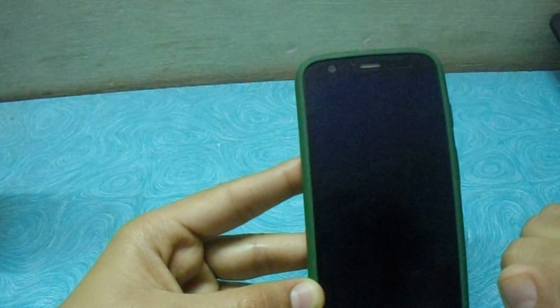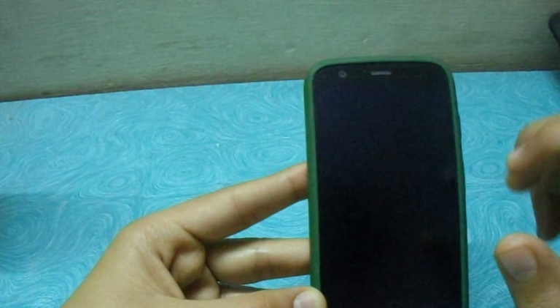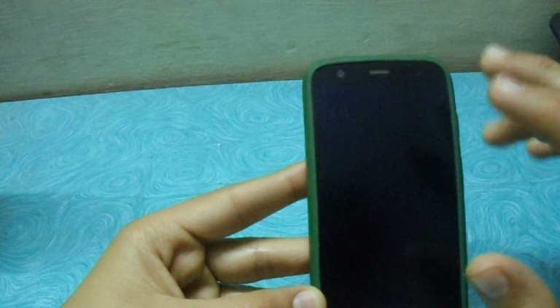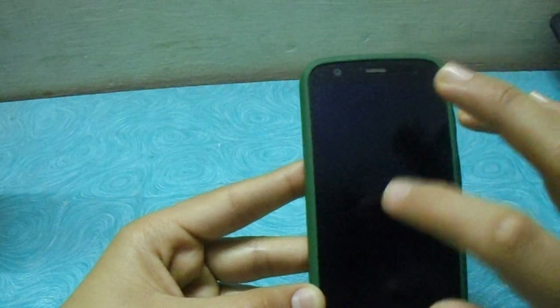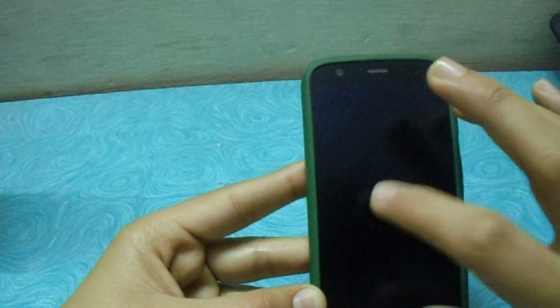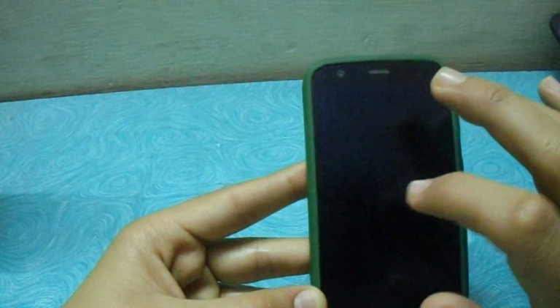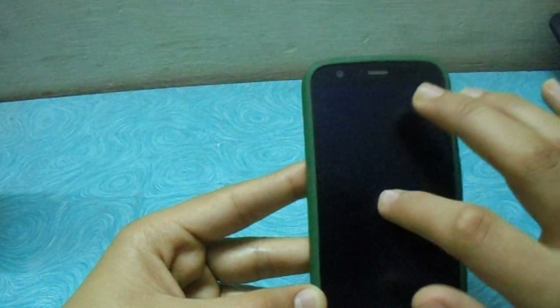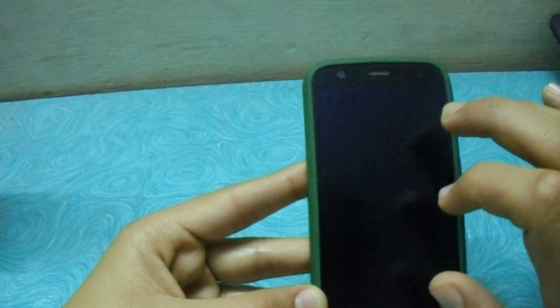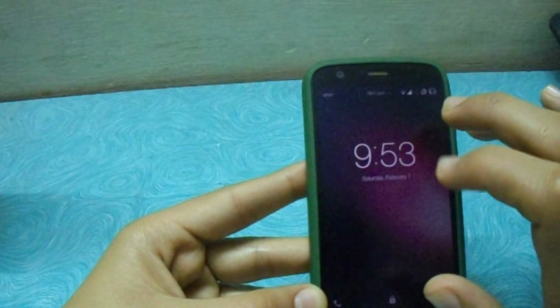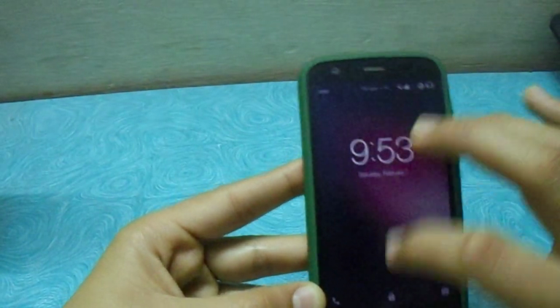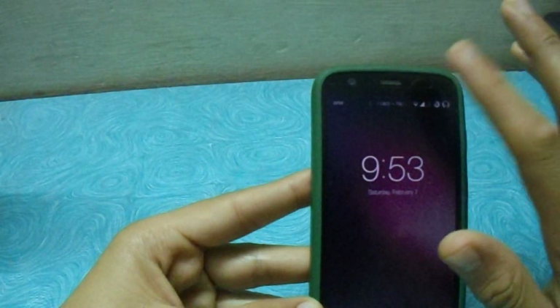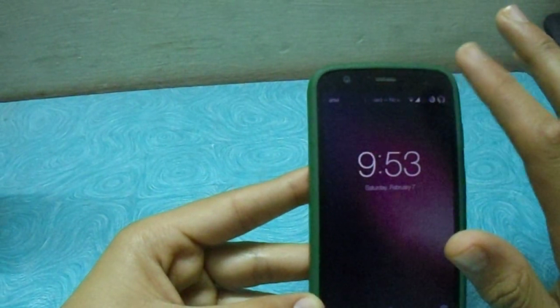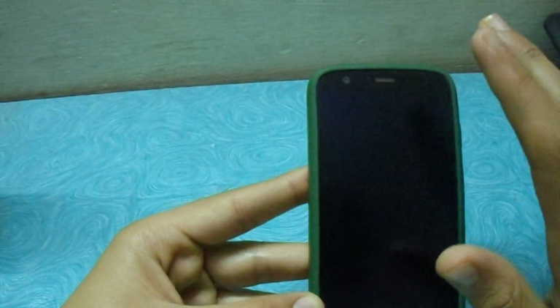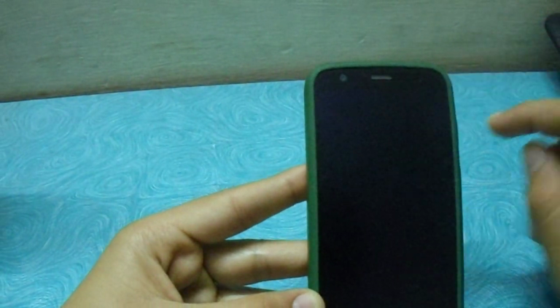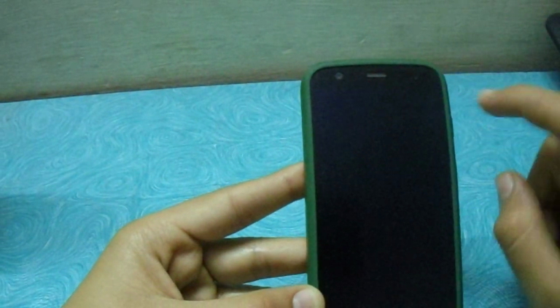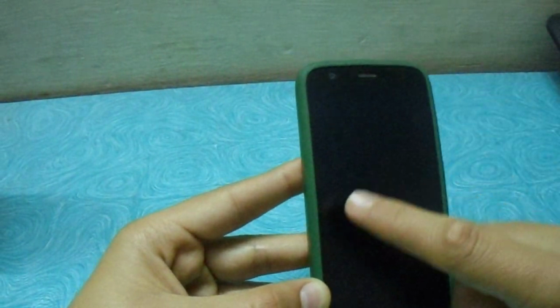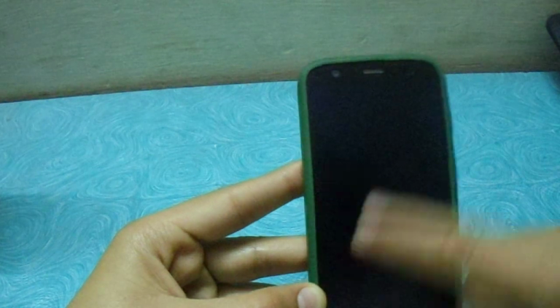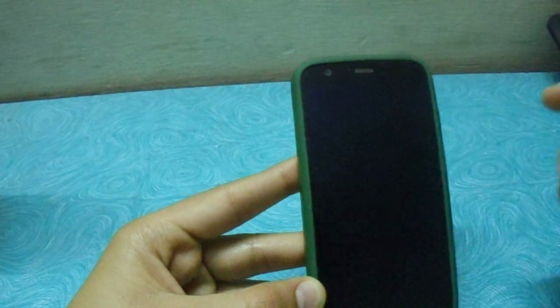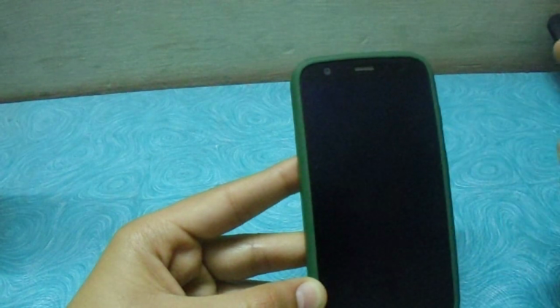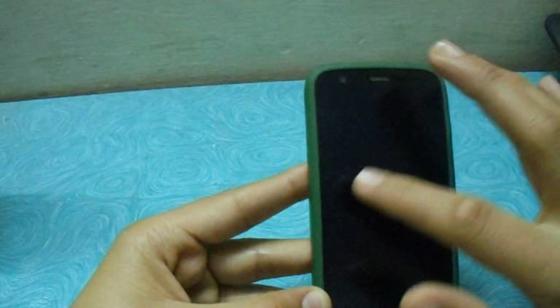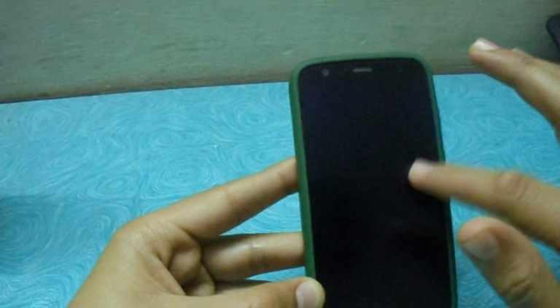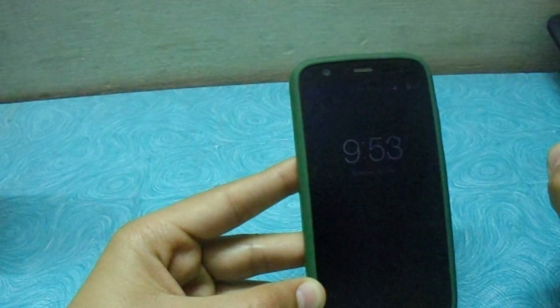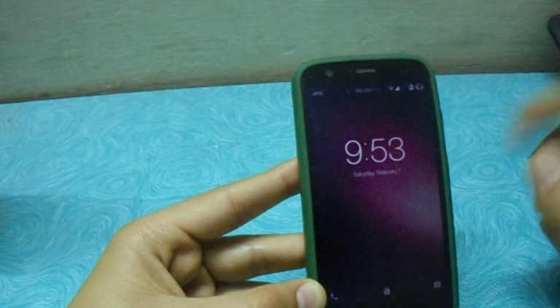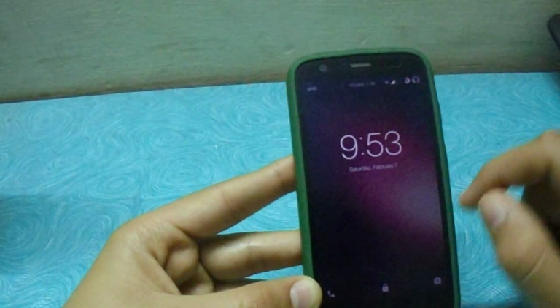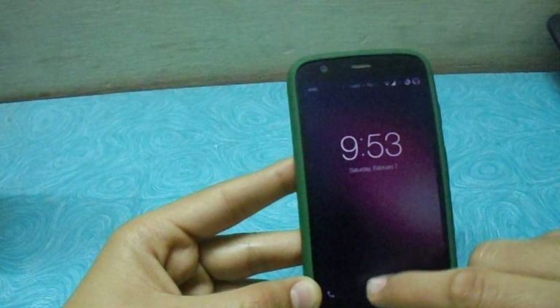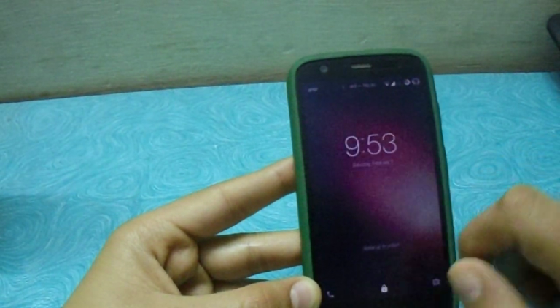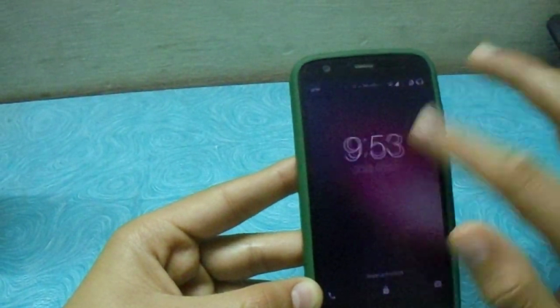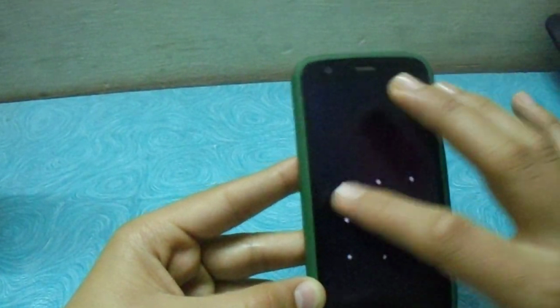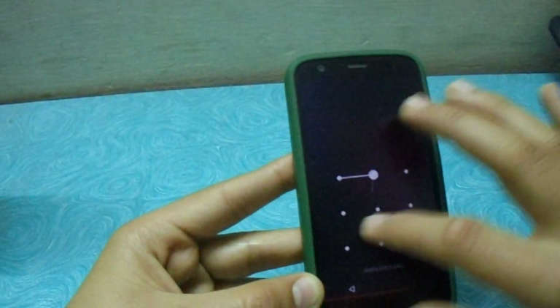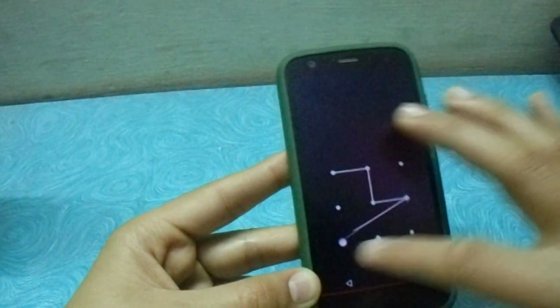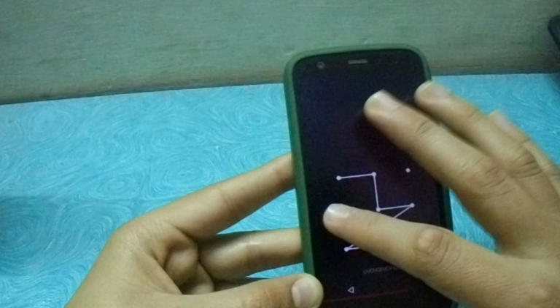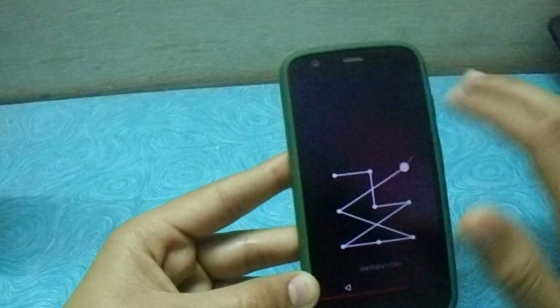So double tap to wake works — you have to double tap on one place. And swipe to wake works only horizontally. So you can see it works.